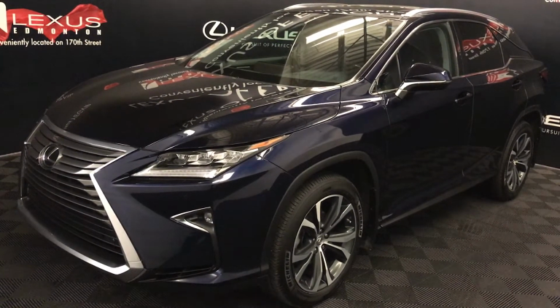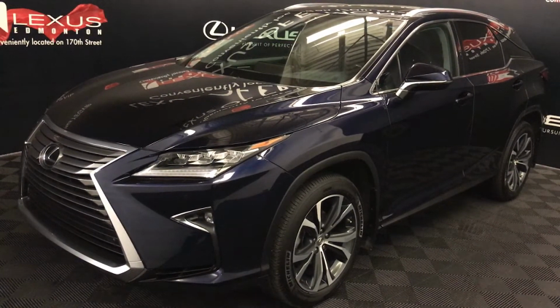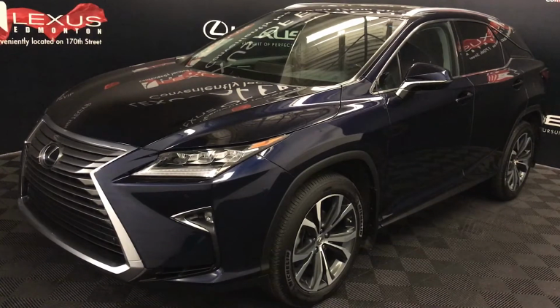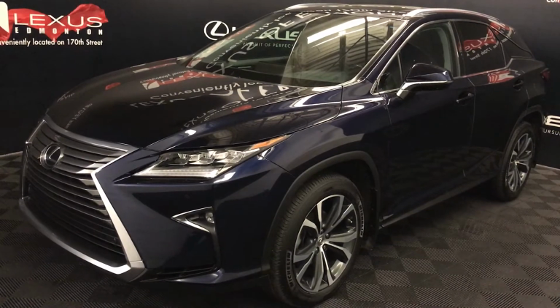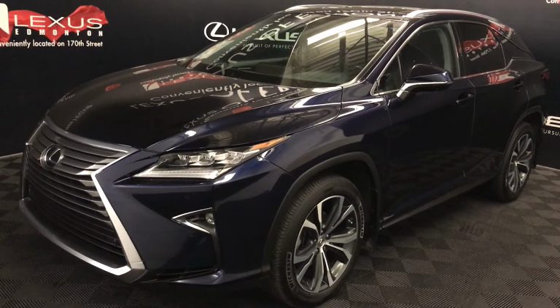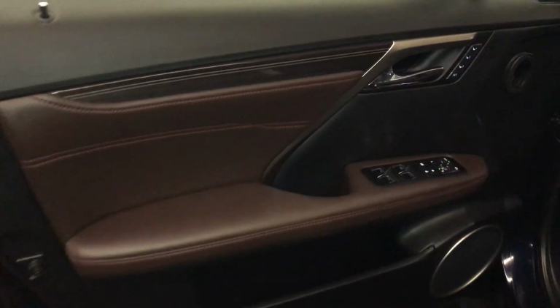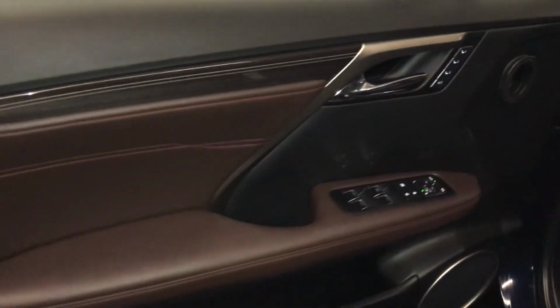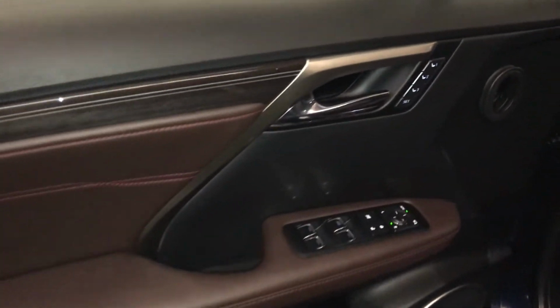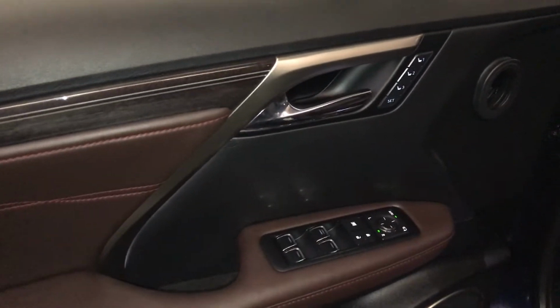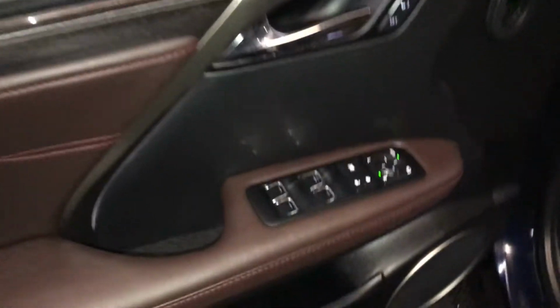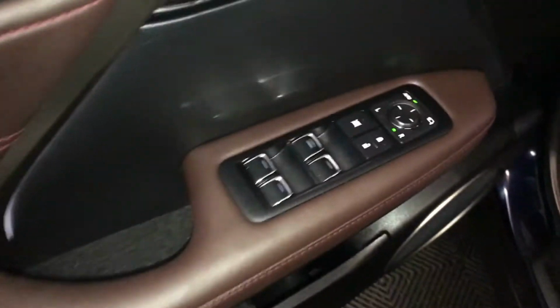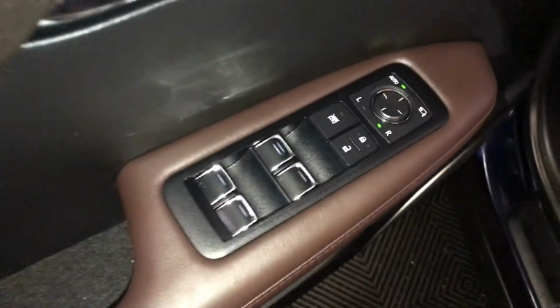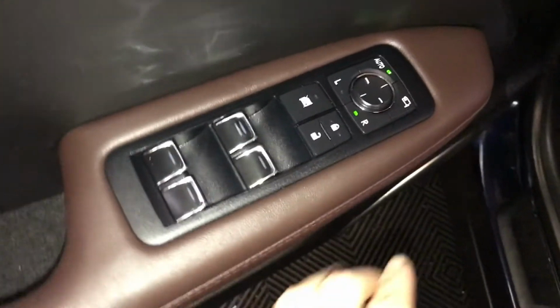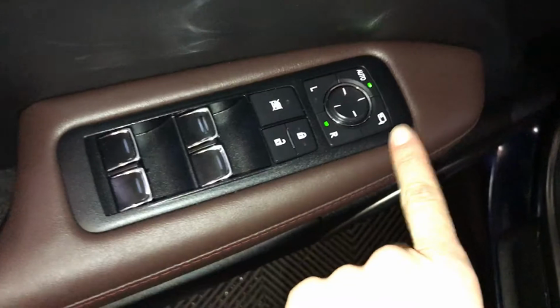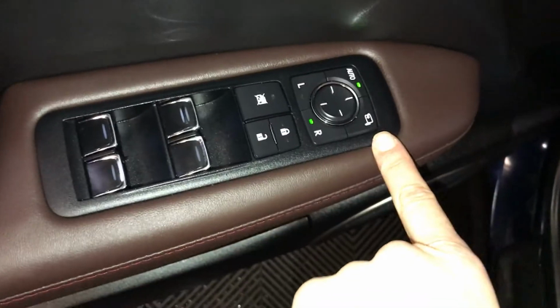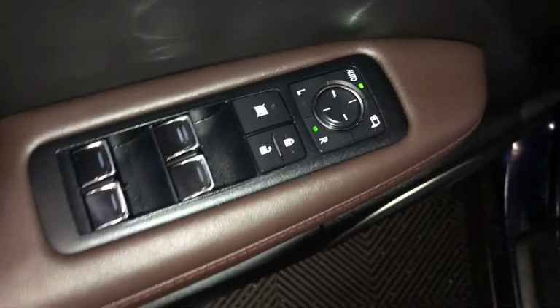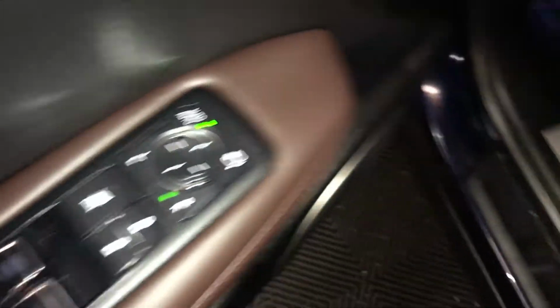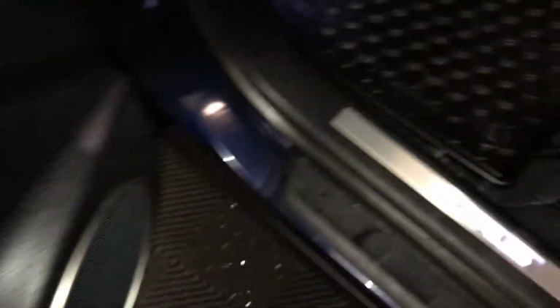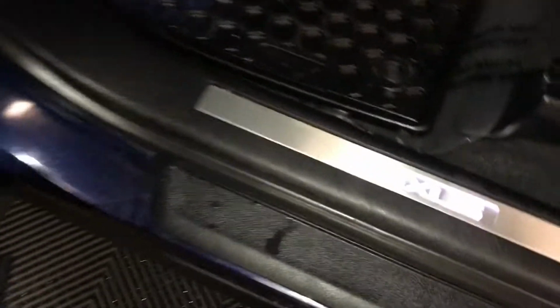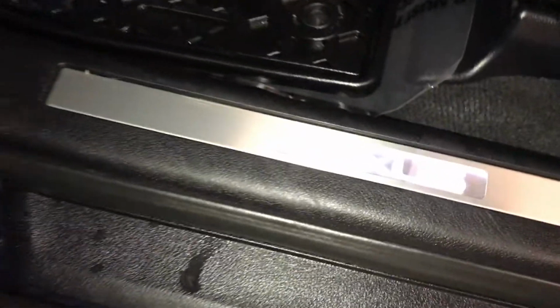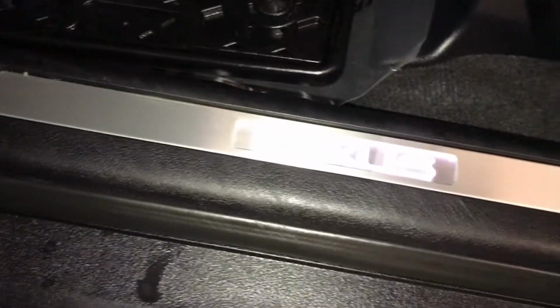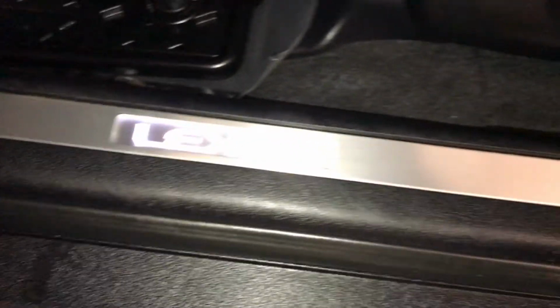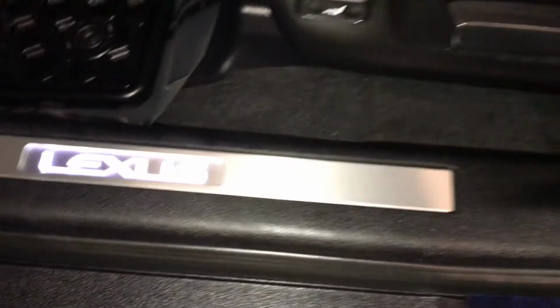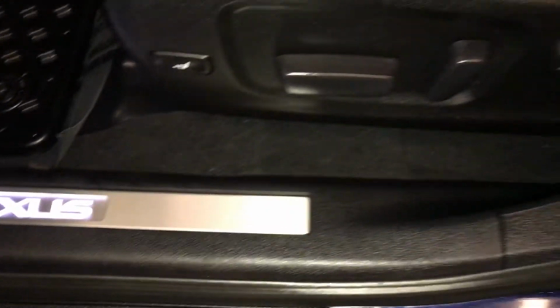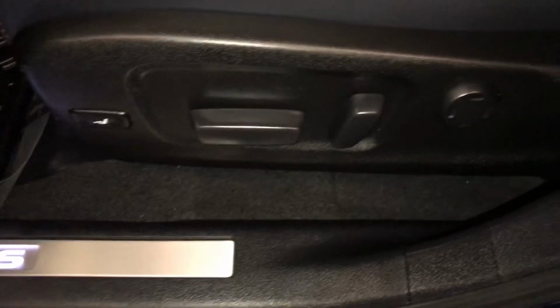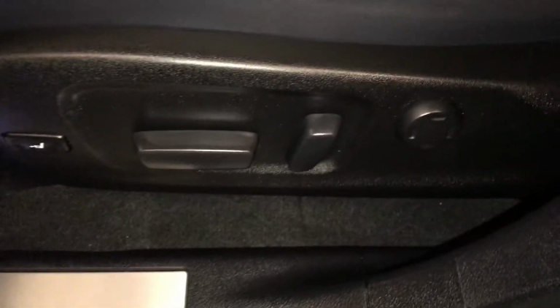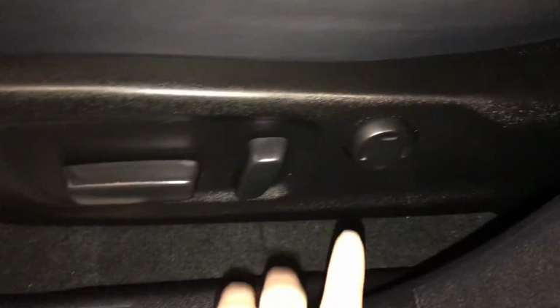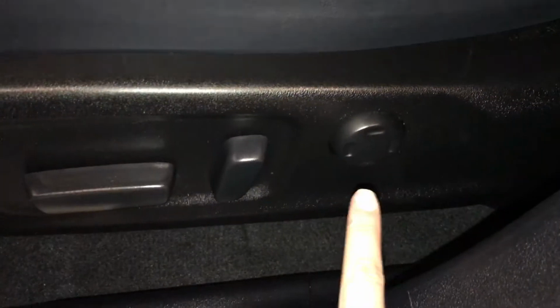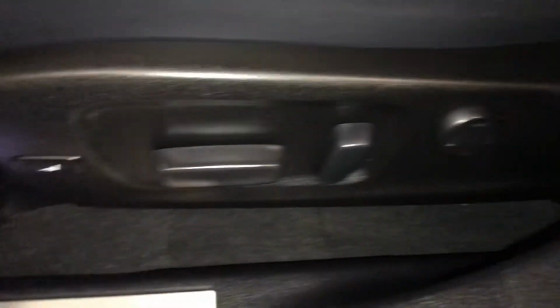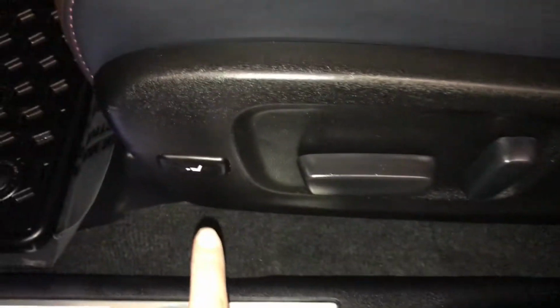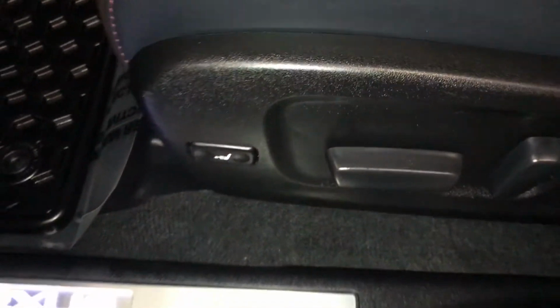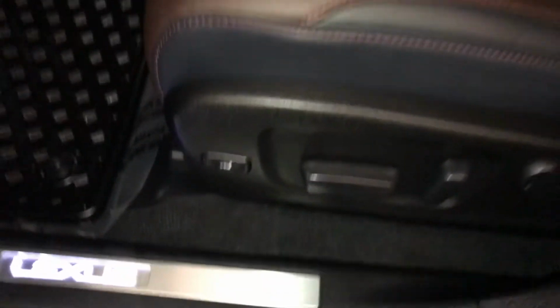This is a luxury package. Driver's memory, powered windows, locks, and side mirrors with power folding, illuminated Lexus door-sill trim, power adjustable front seats — they both have four-way lumbar support and power thigh support.